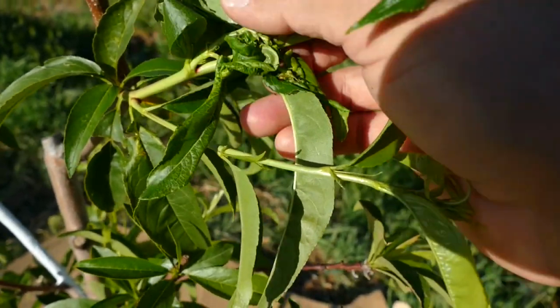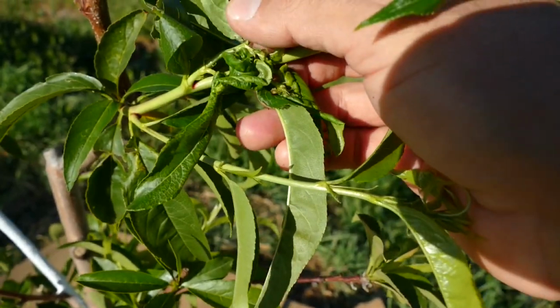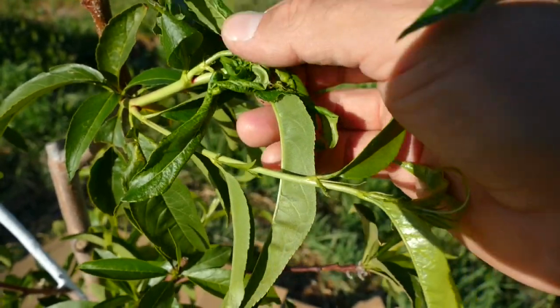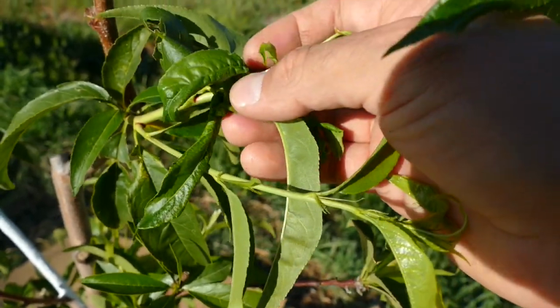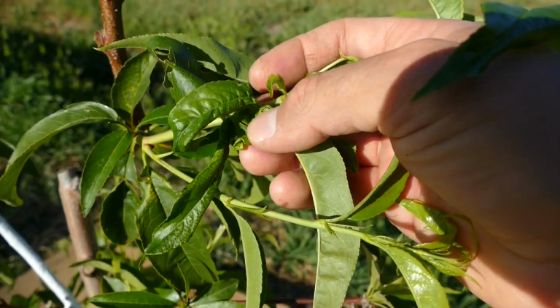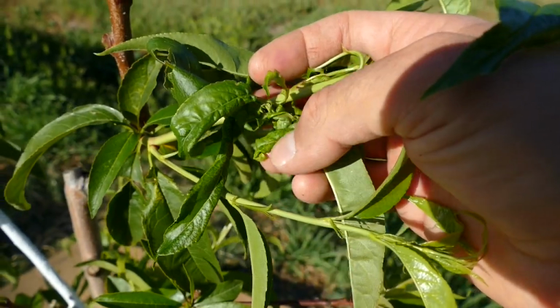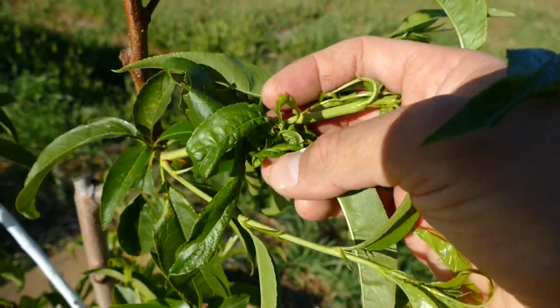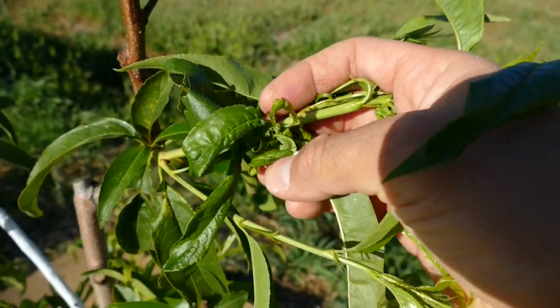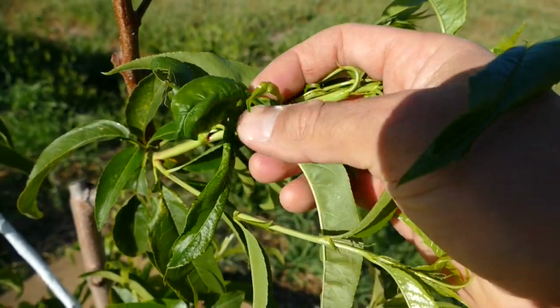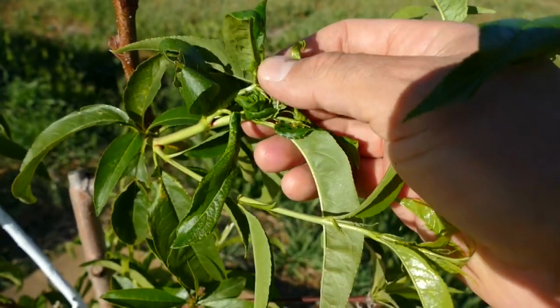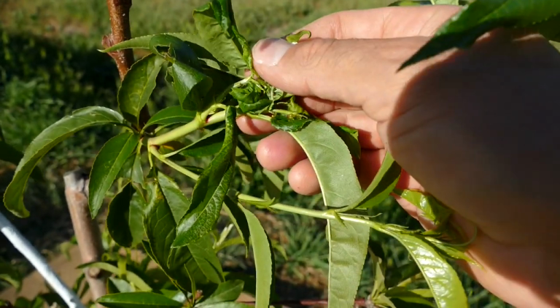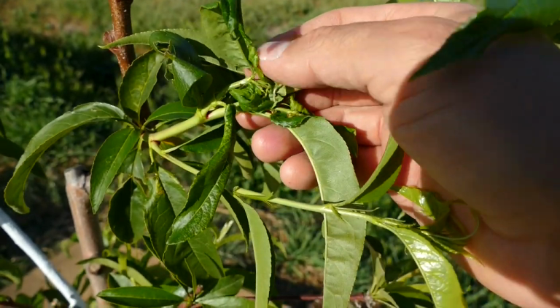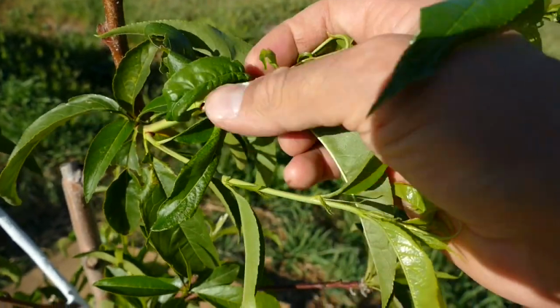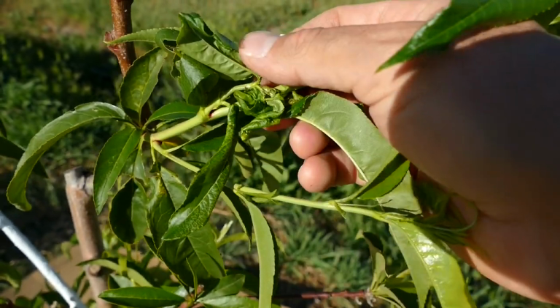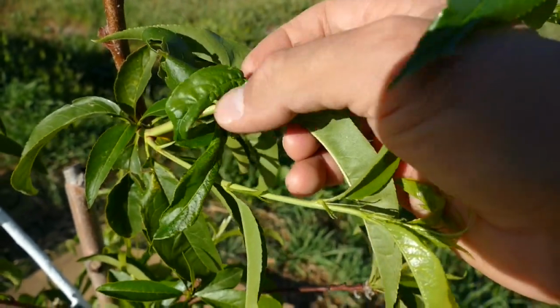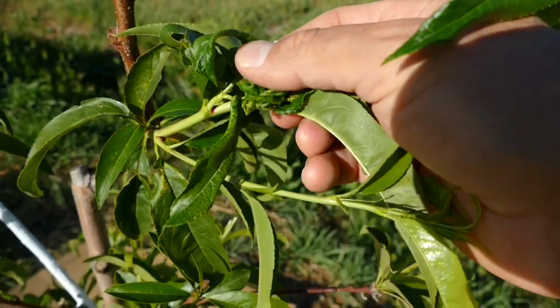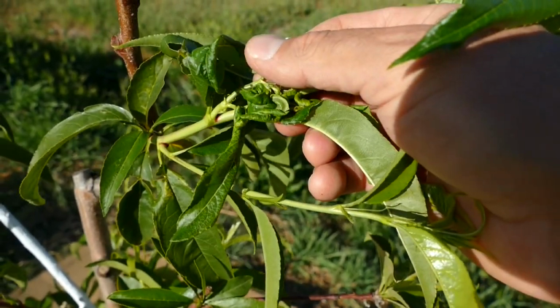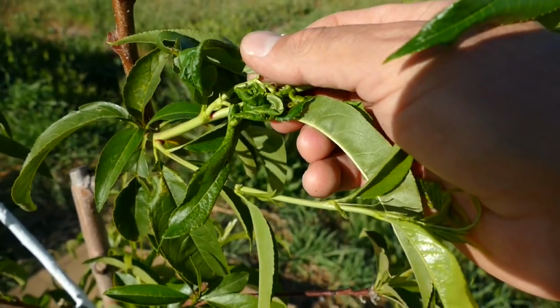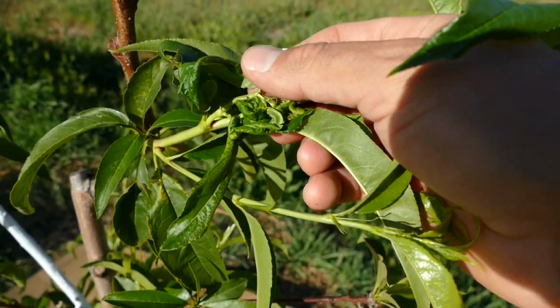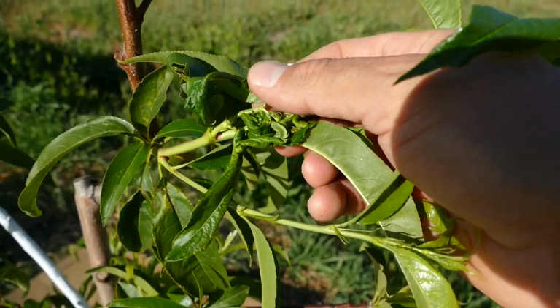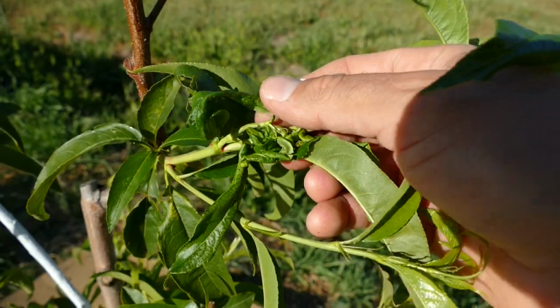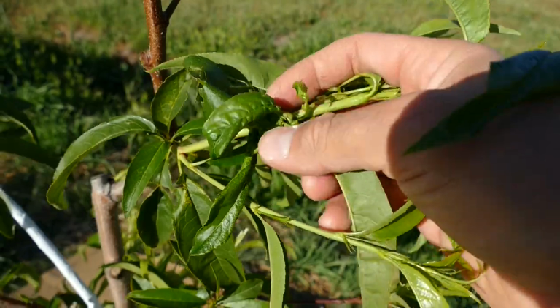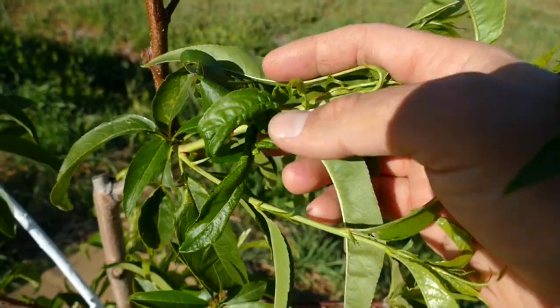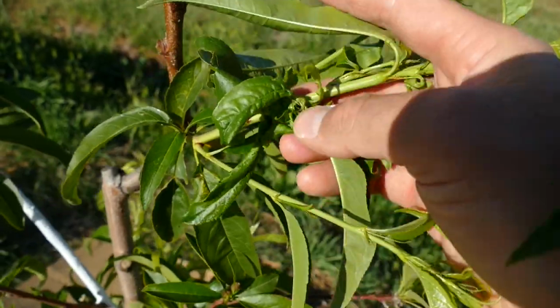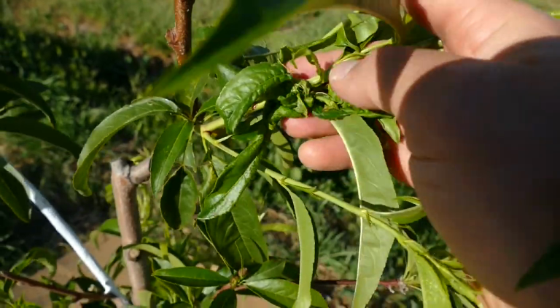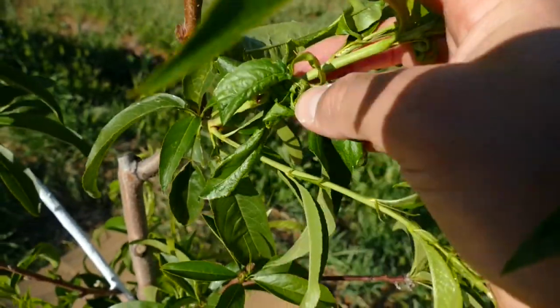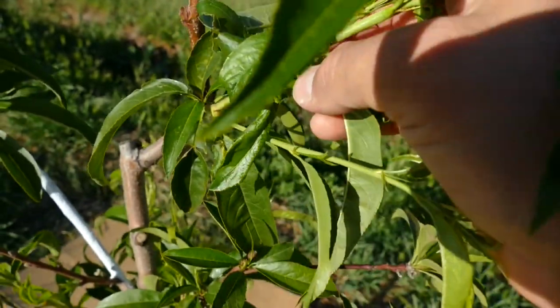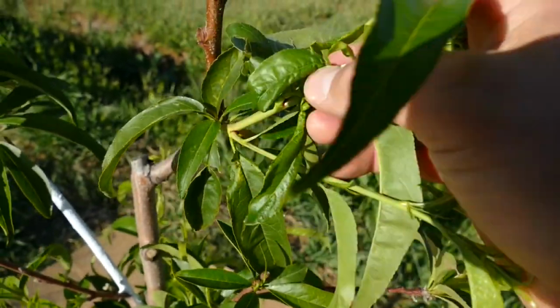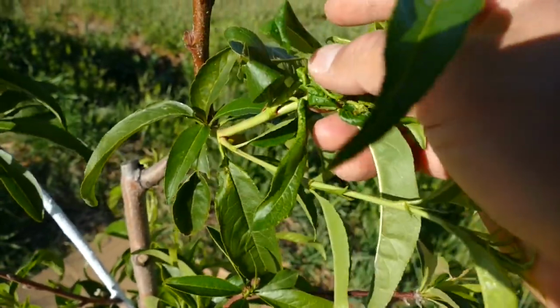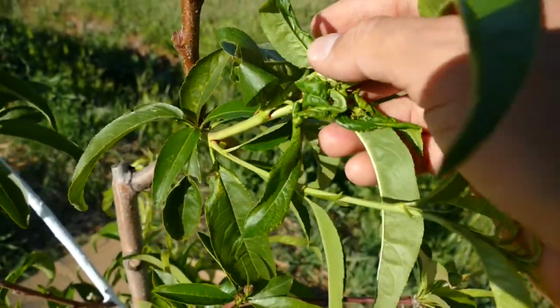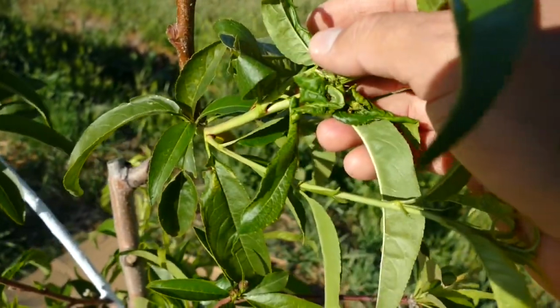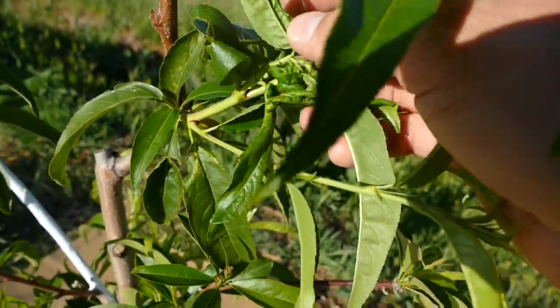They bring aphids up here and farm them — they take the milk back to the colony and eat that. So that damage has just happened today.